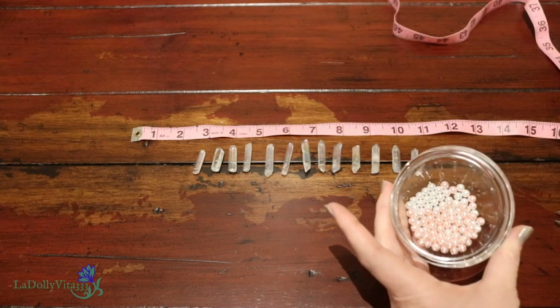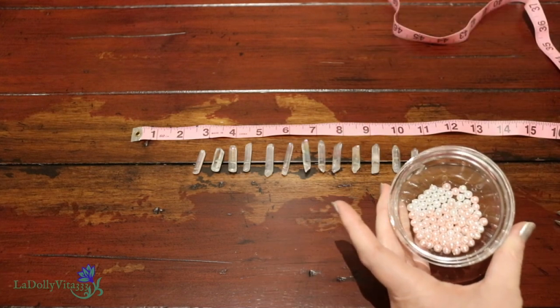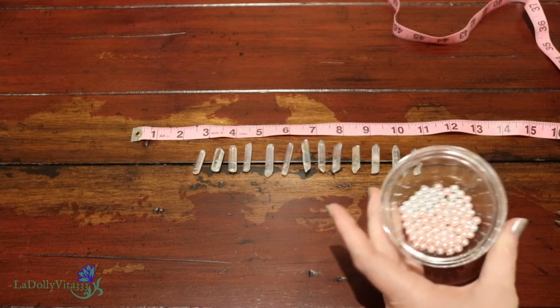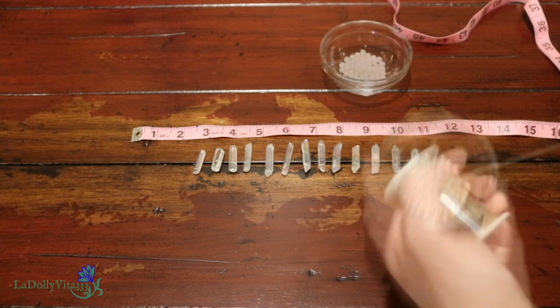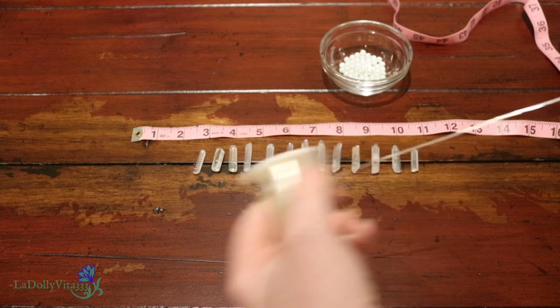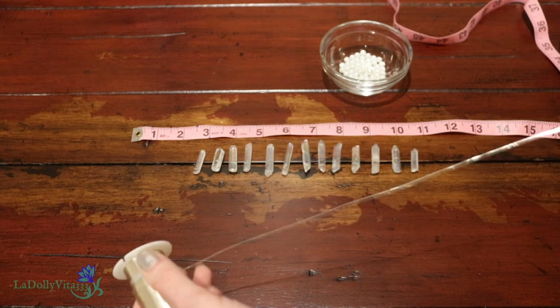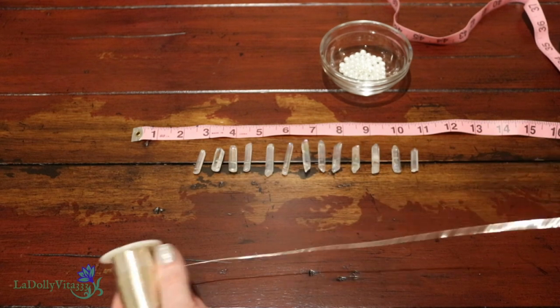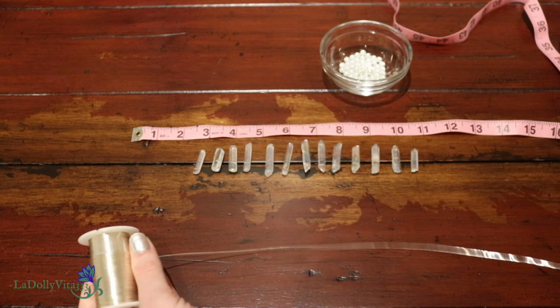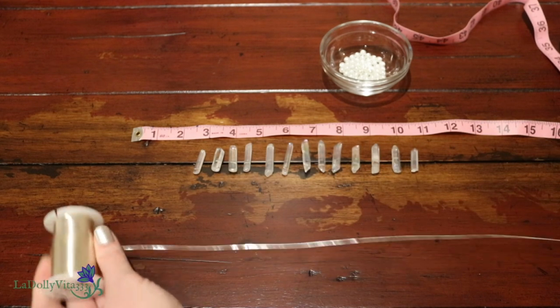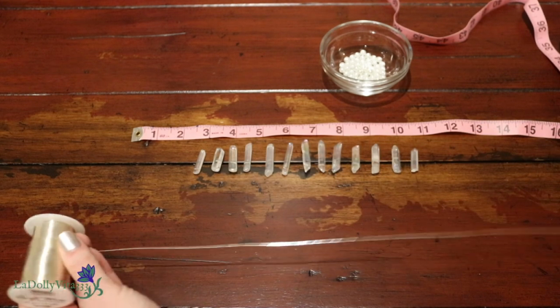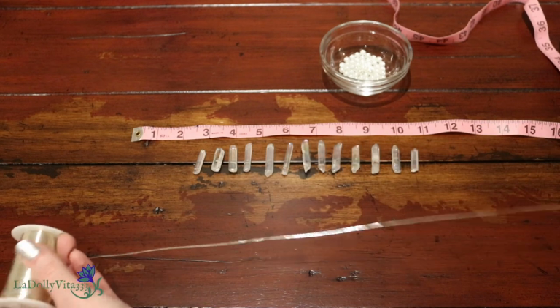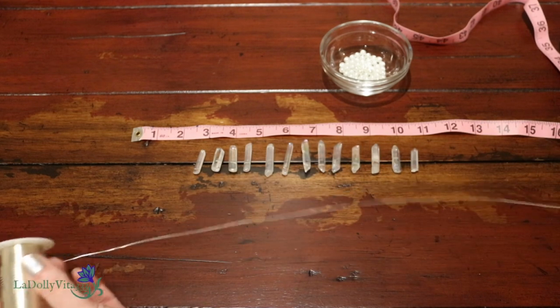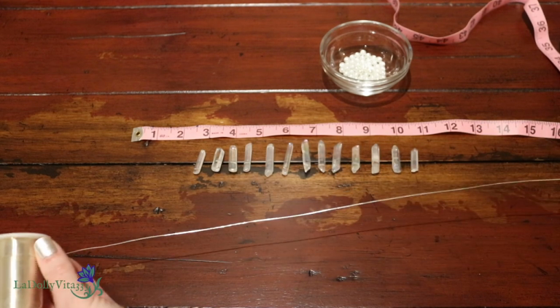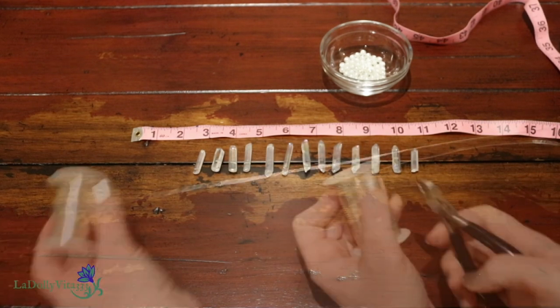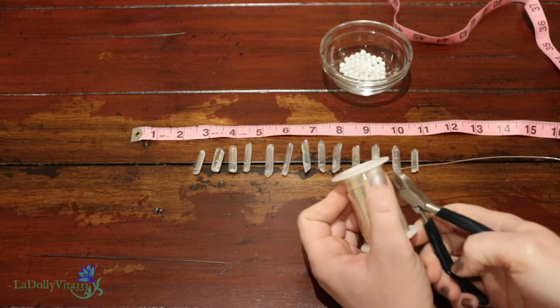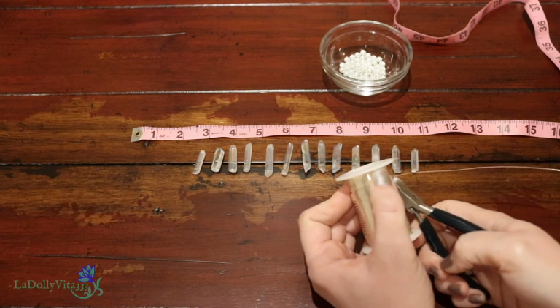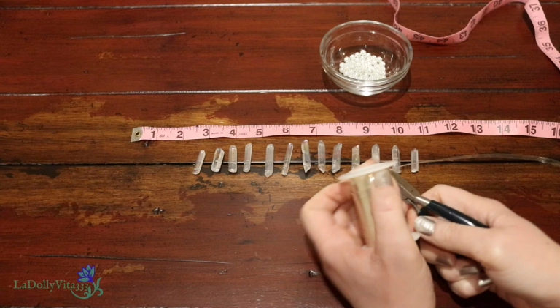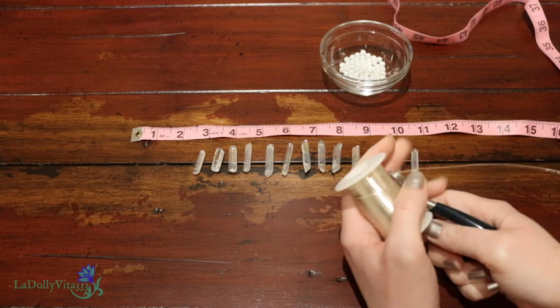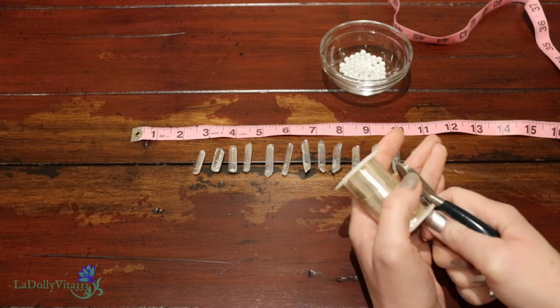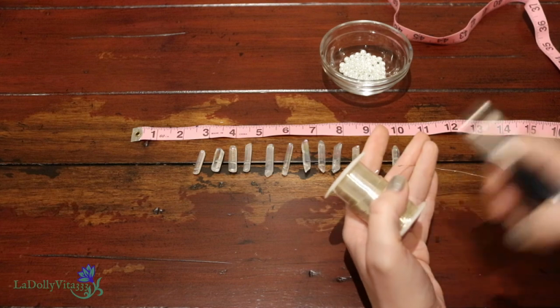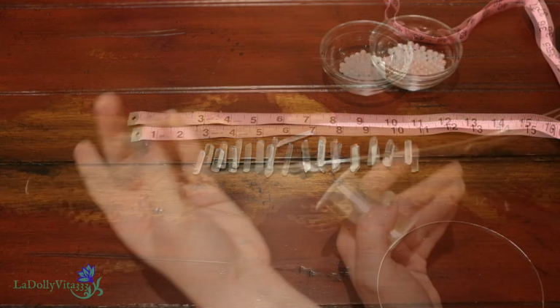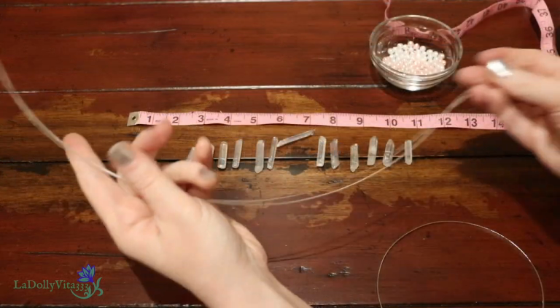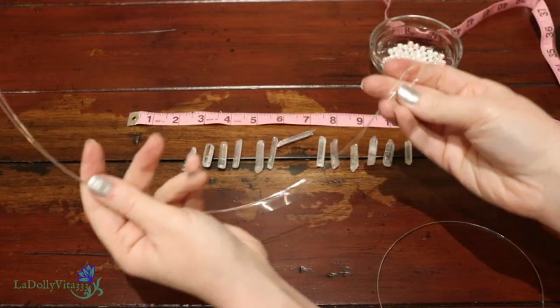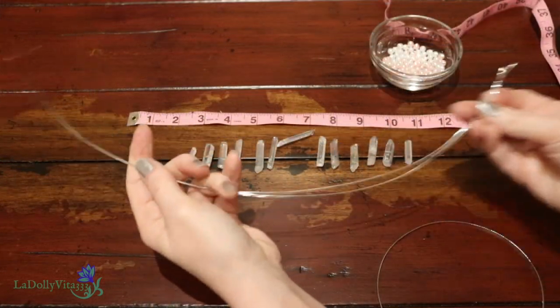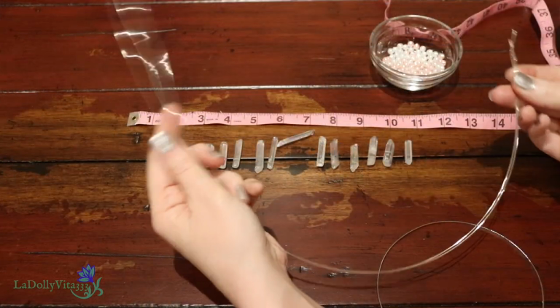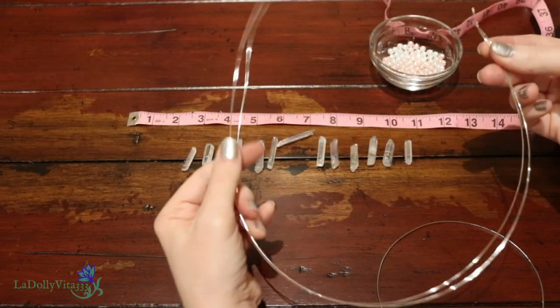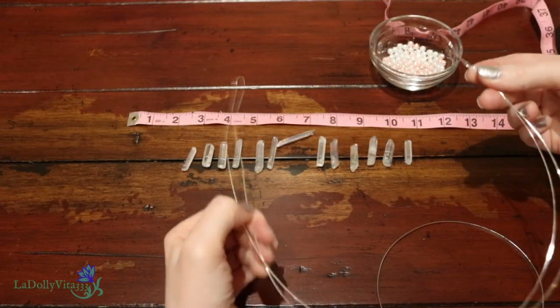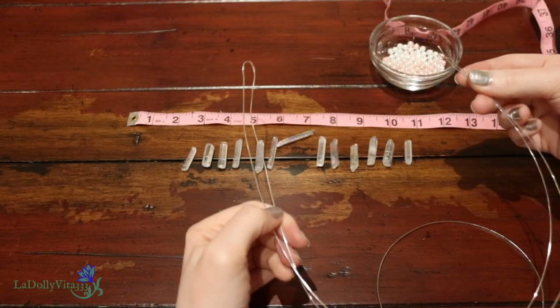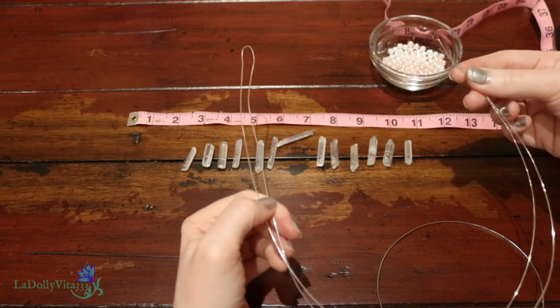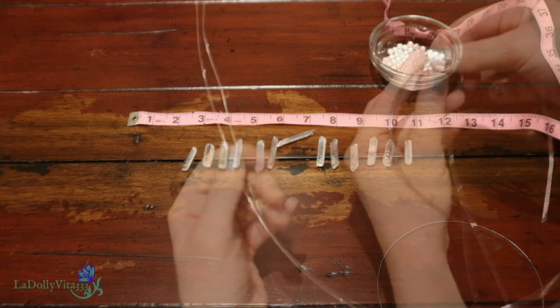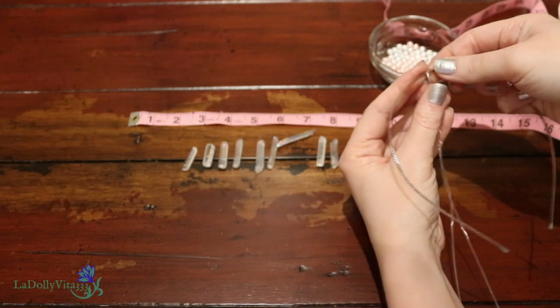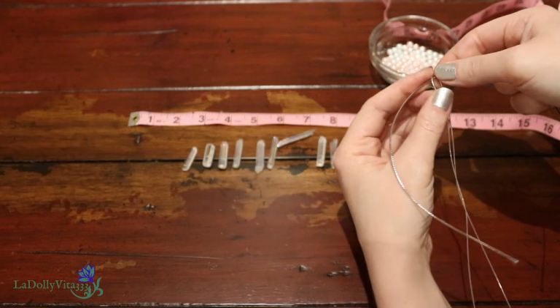Using the nylon jaw pliers to straighten out some of the wire, I unspooled about 40 inches and then folded it in half so that I'd have 20 on either side. There's a lot of wire wrapping and looping coming up and it sucks up a ton of length, hence the need for such a large amount of material.